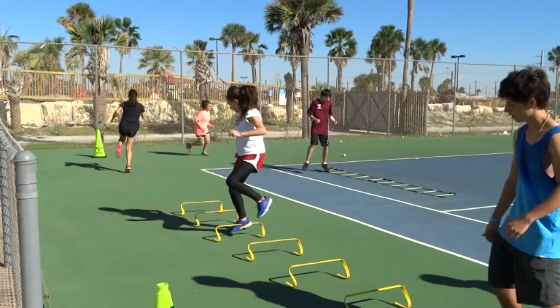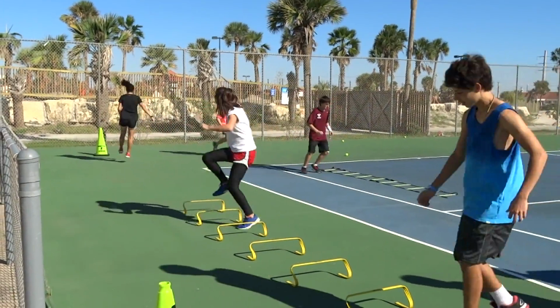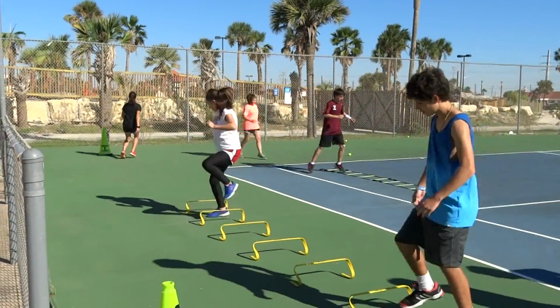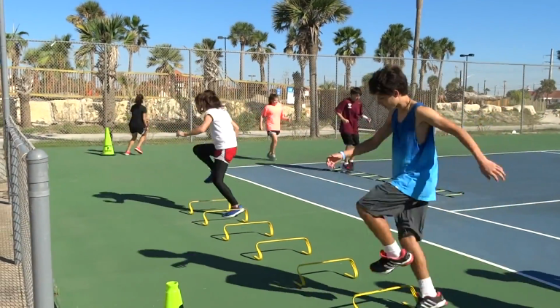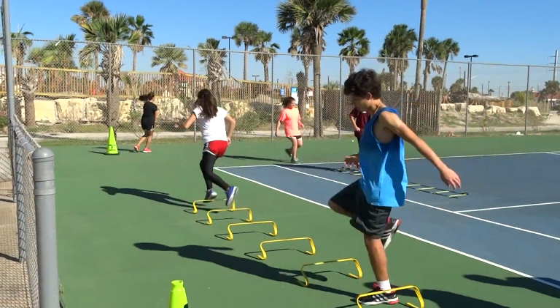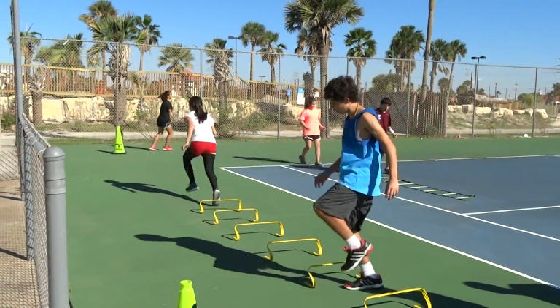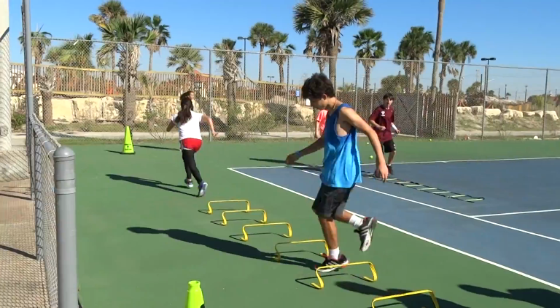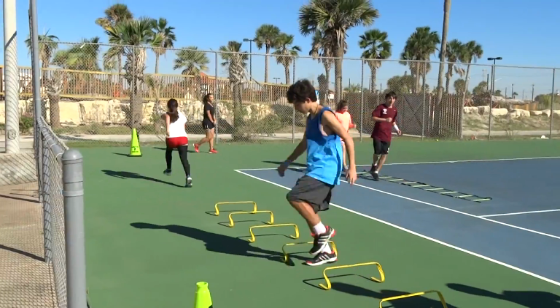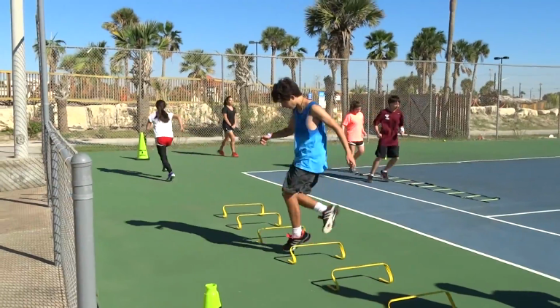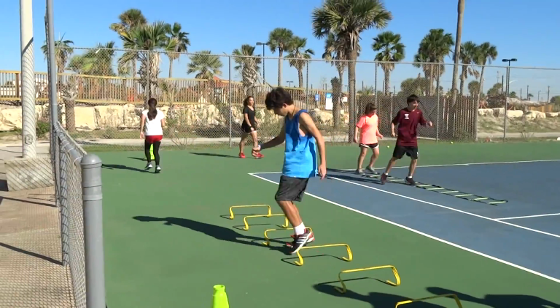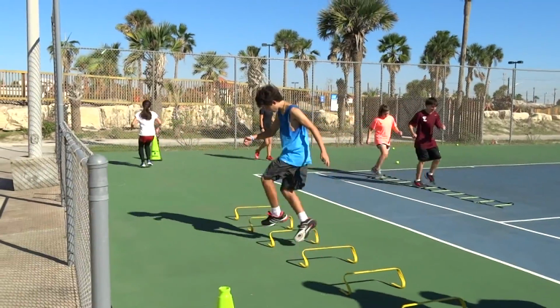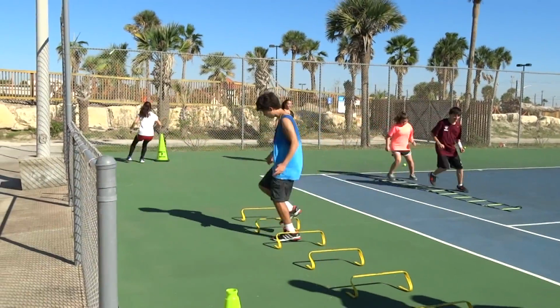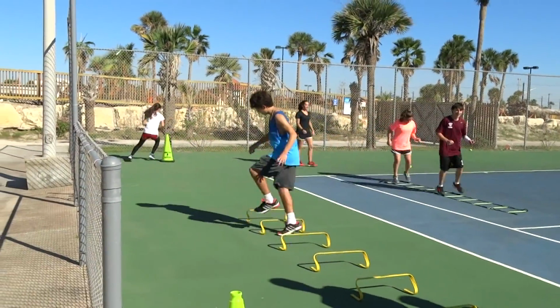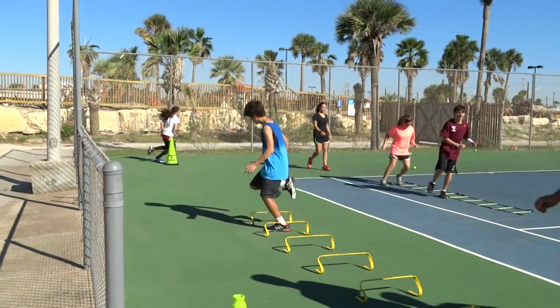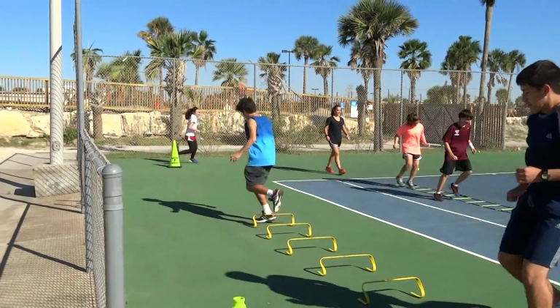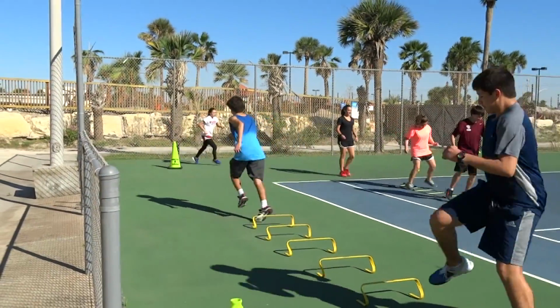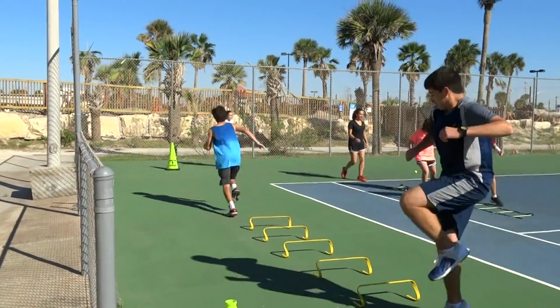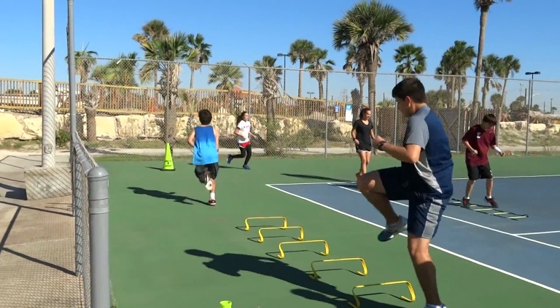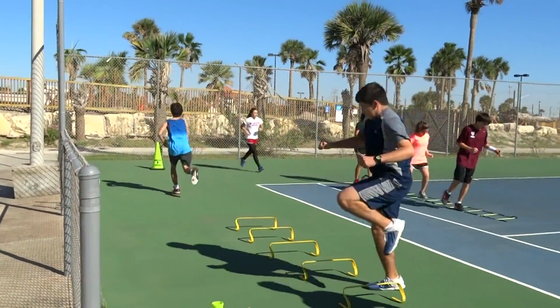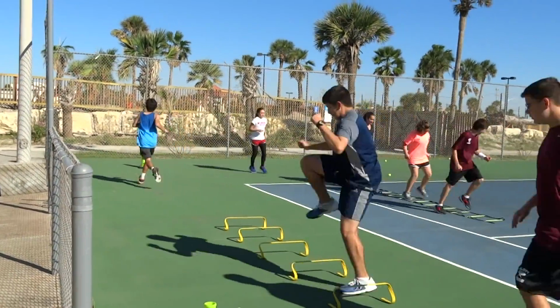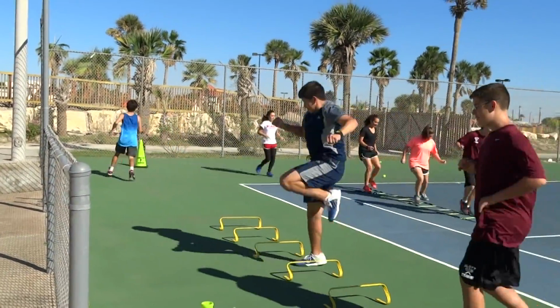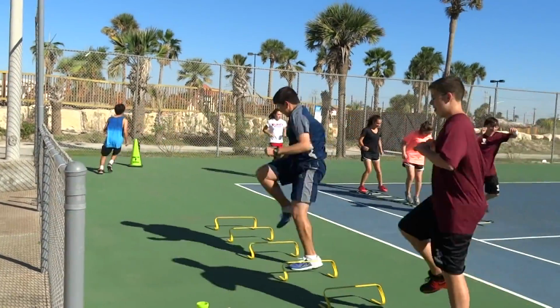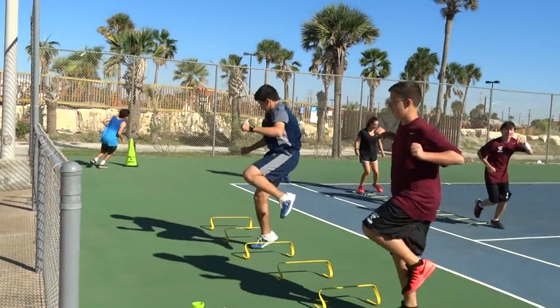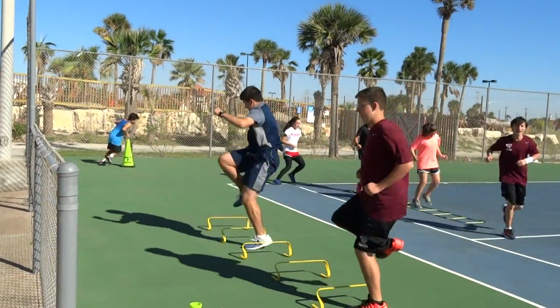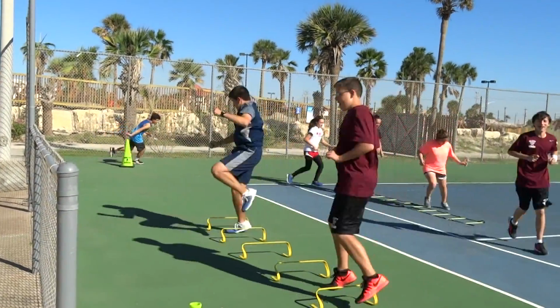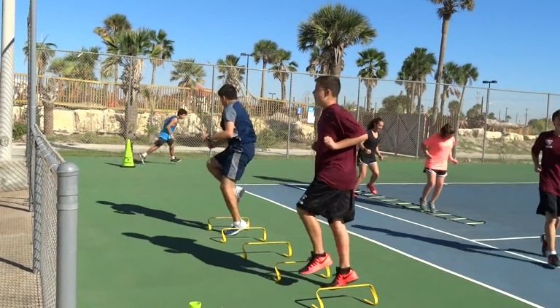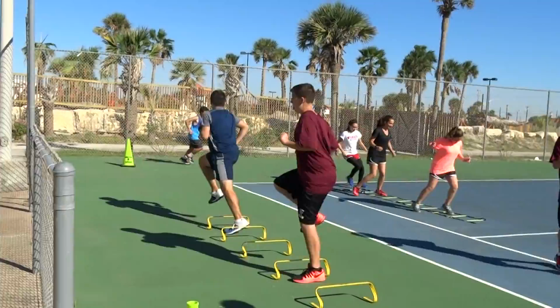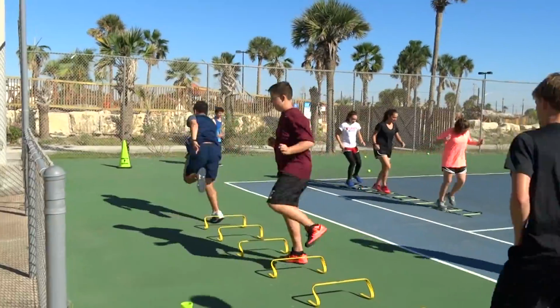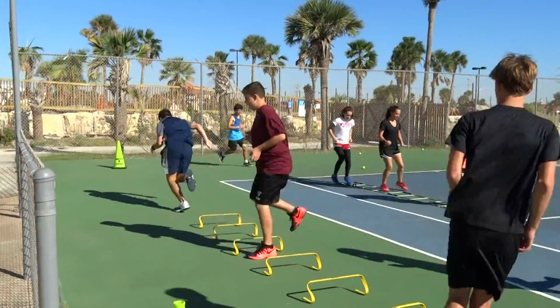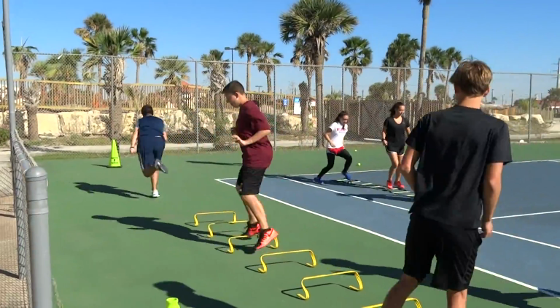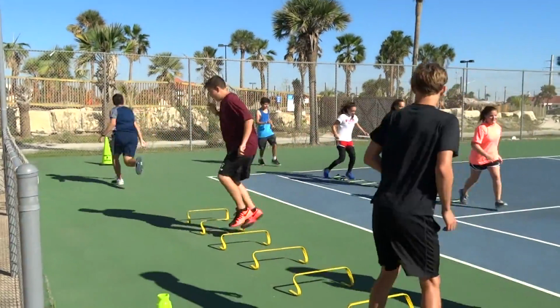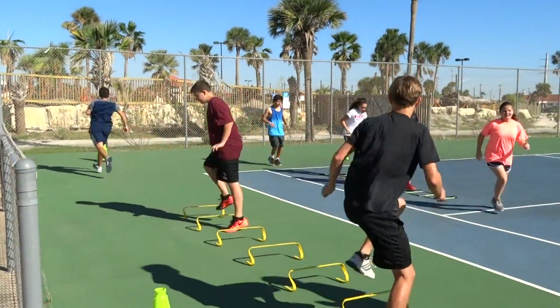Sprint to that cone. Austin, hurry up — they're going to catch you. If you catch him, he has to do 20 push-ups. If you catch the person in front of you, 20 push-ups.